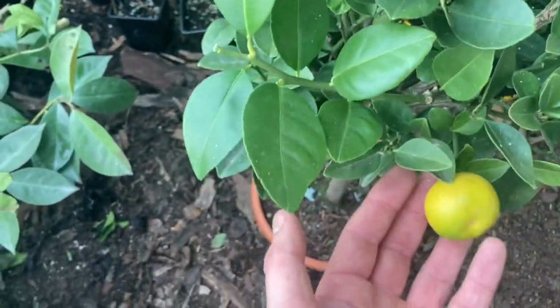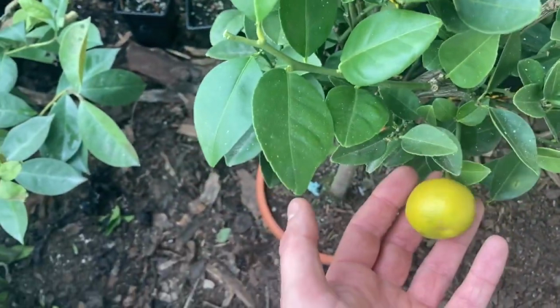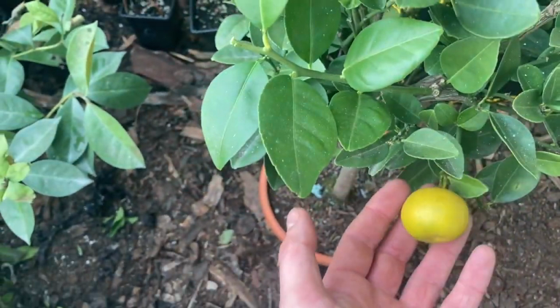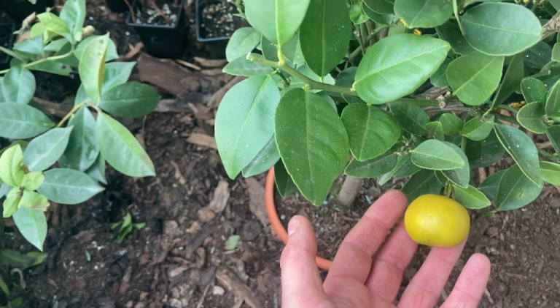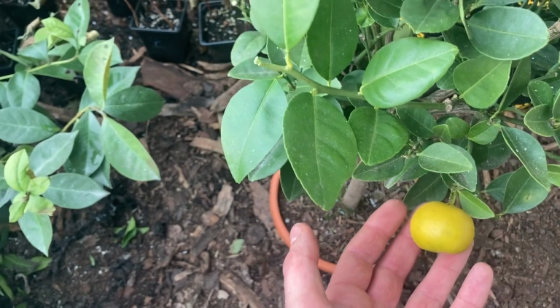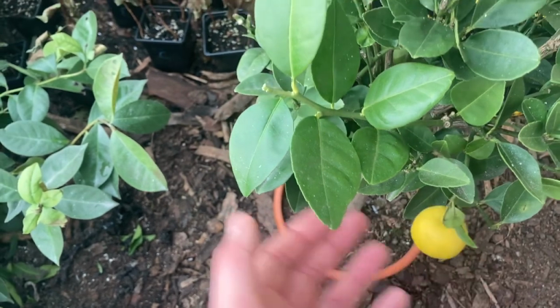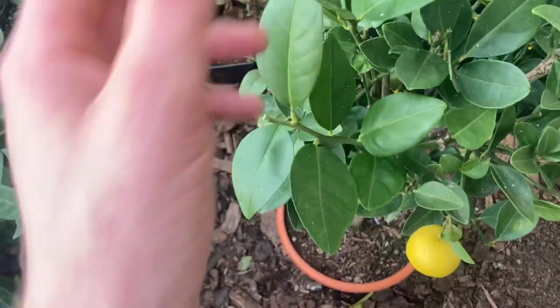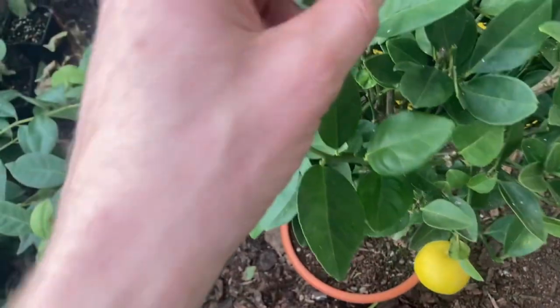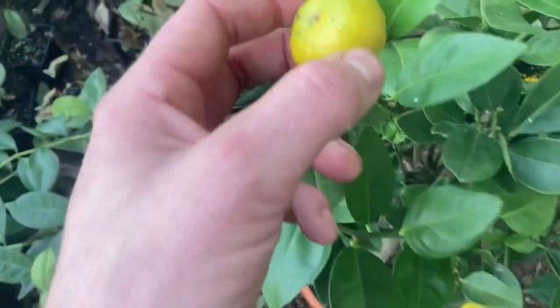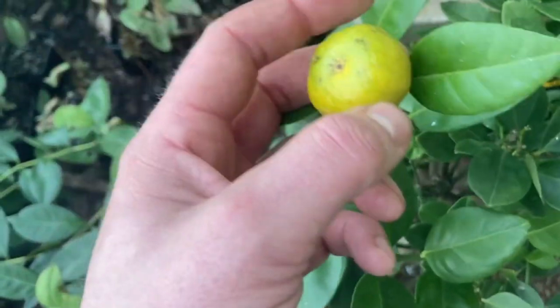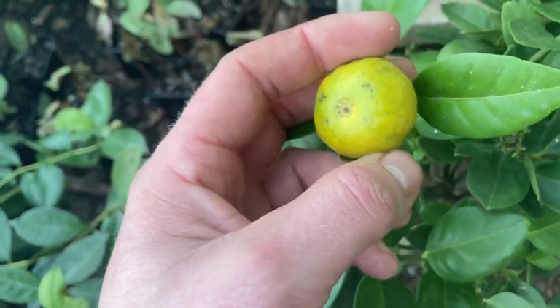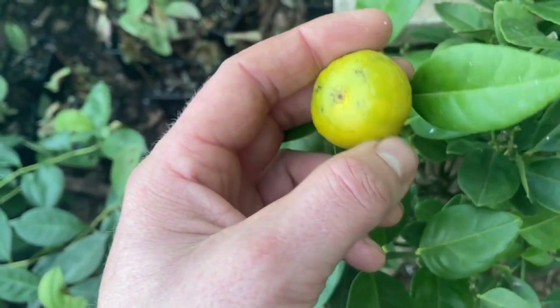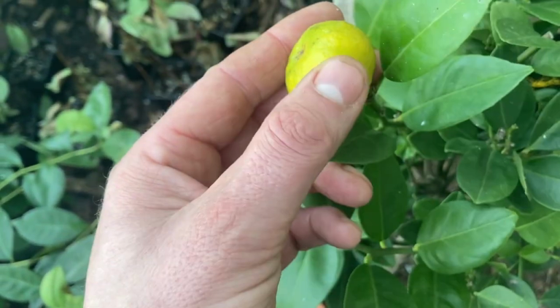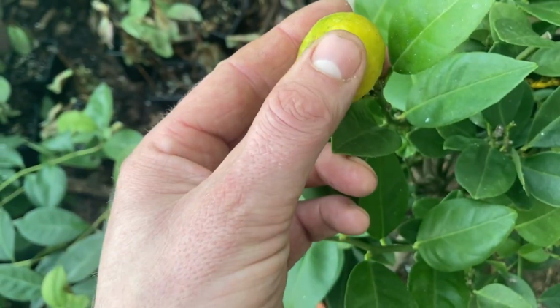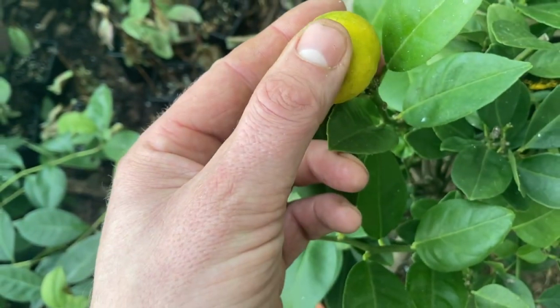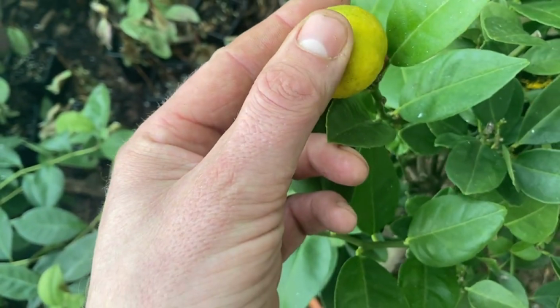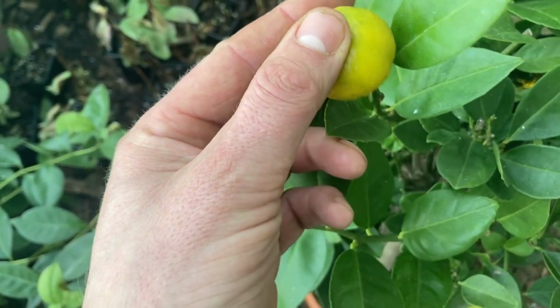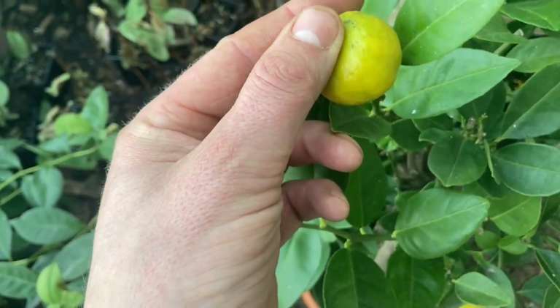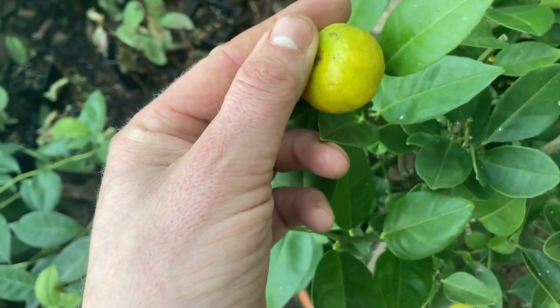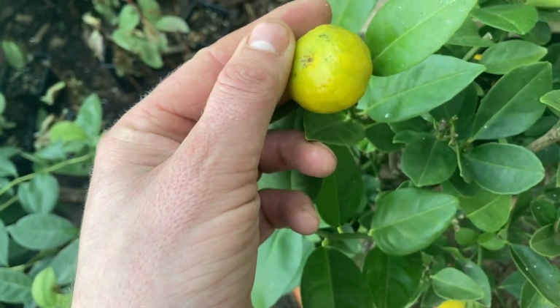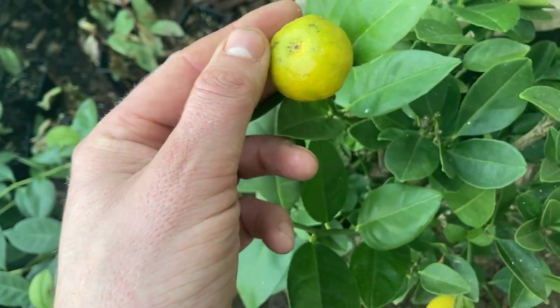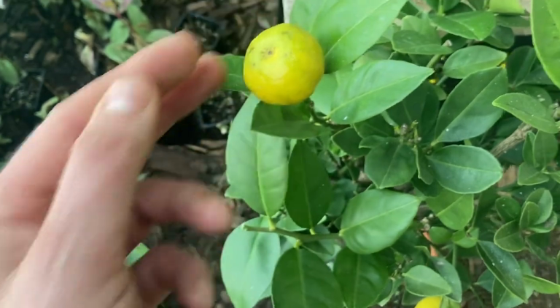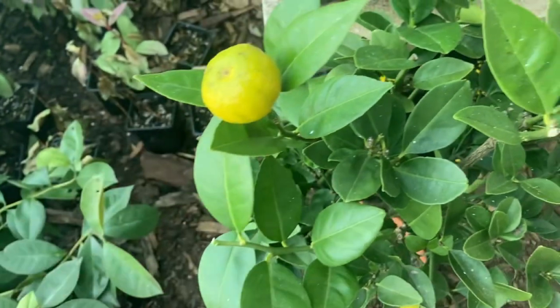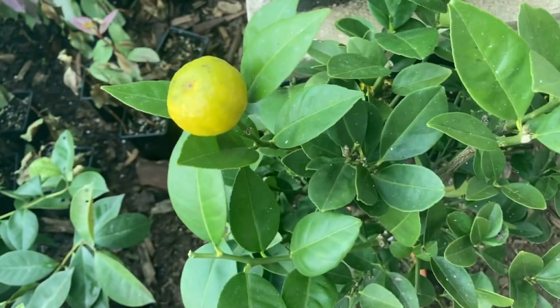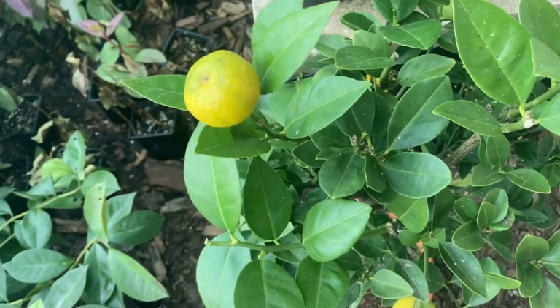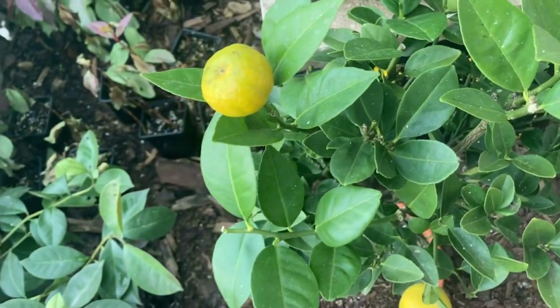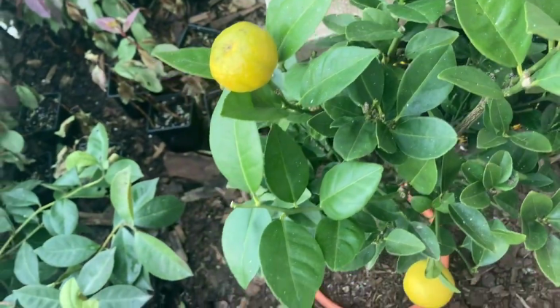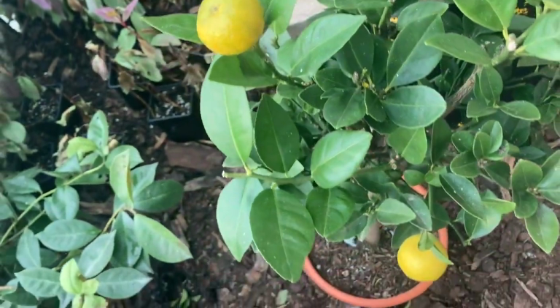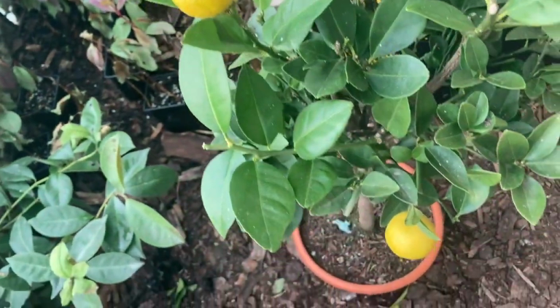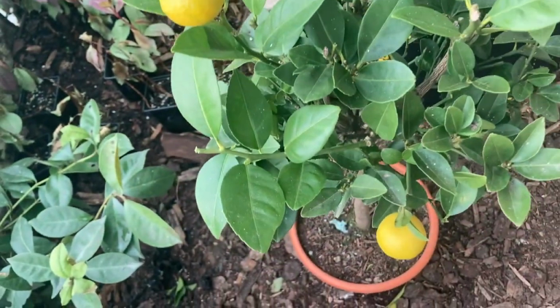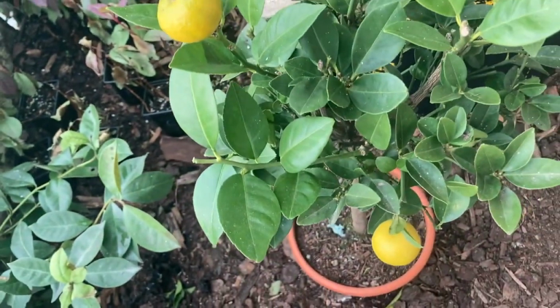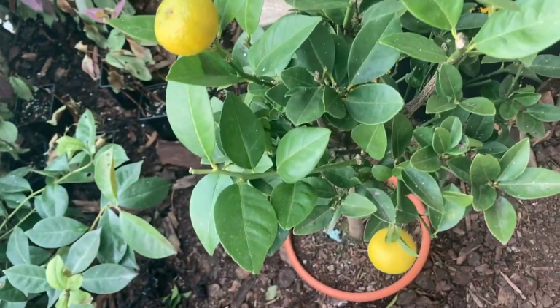We've got a couple of other small ones — these ones are not nearly as big, this one's even smaller. I don't think these are going to swell anymore unfortunately.